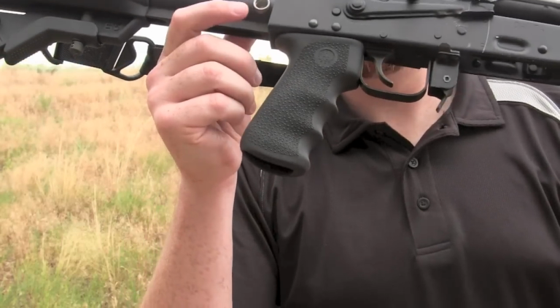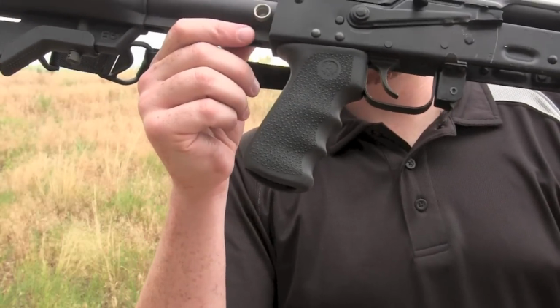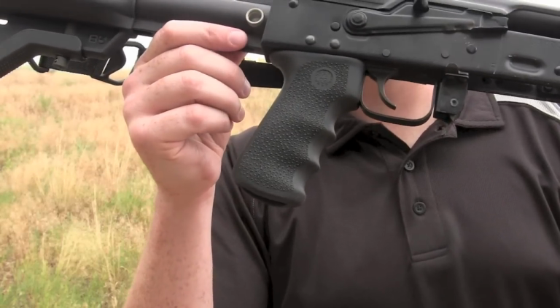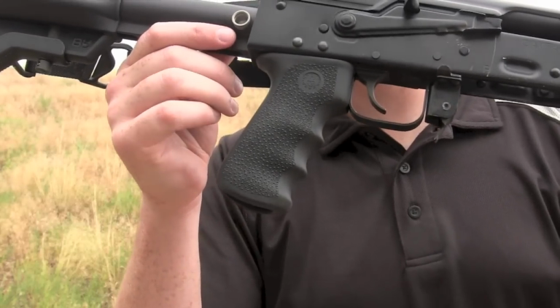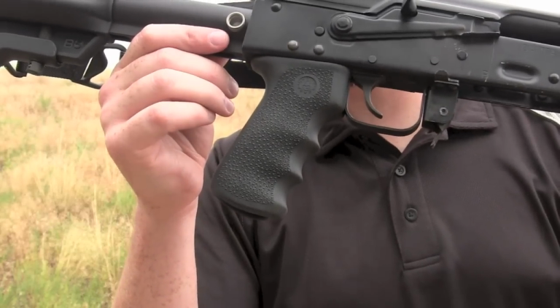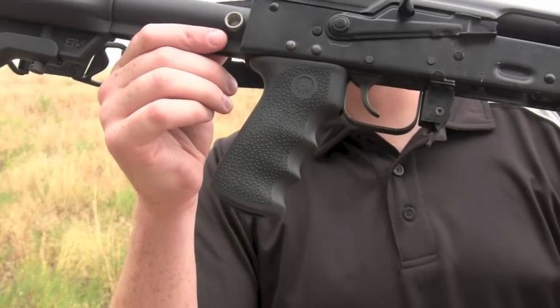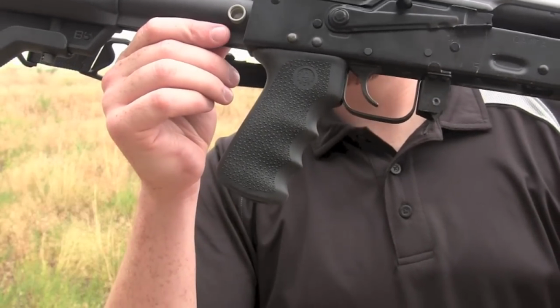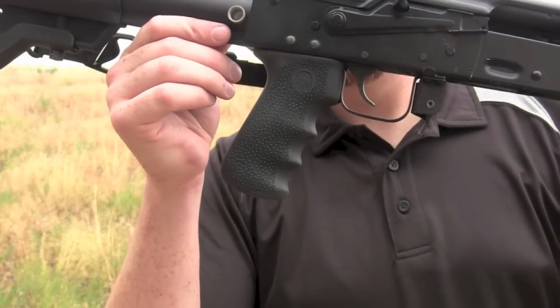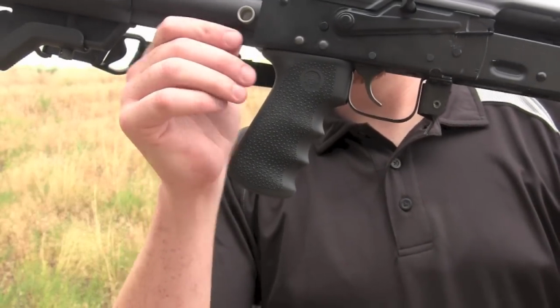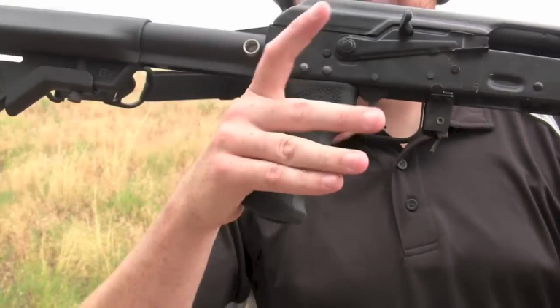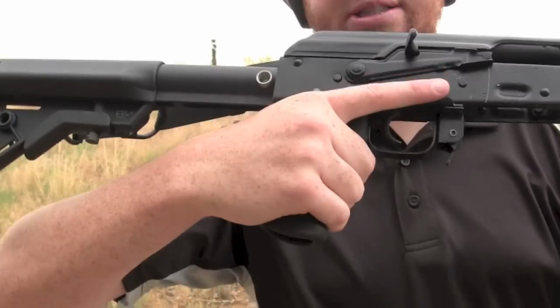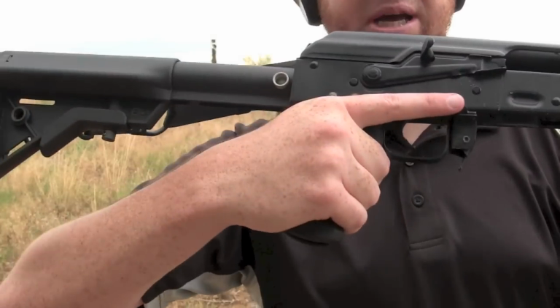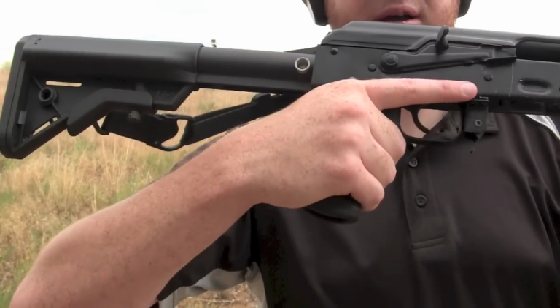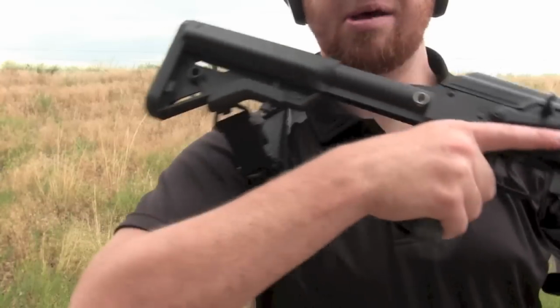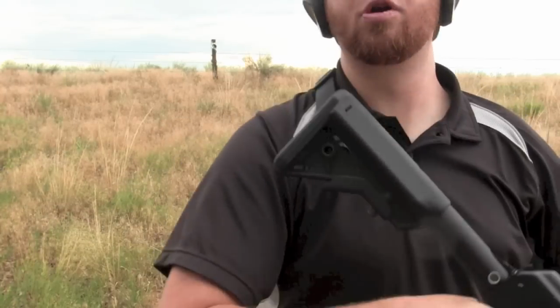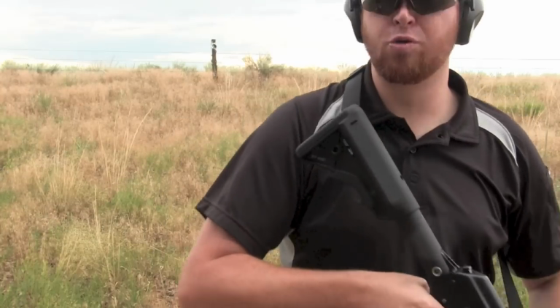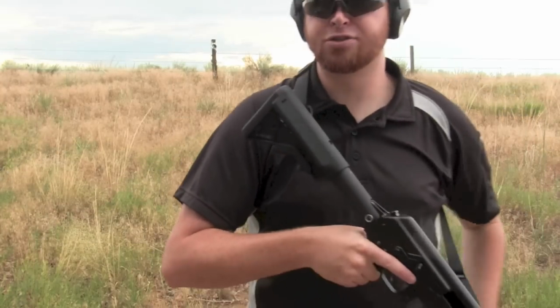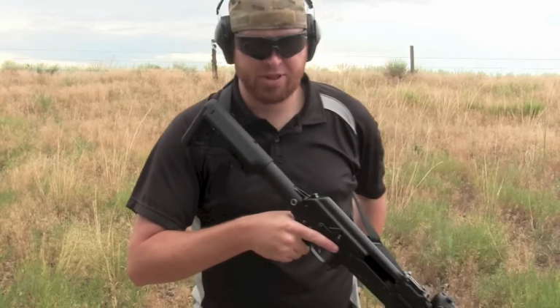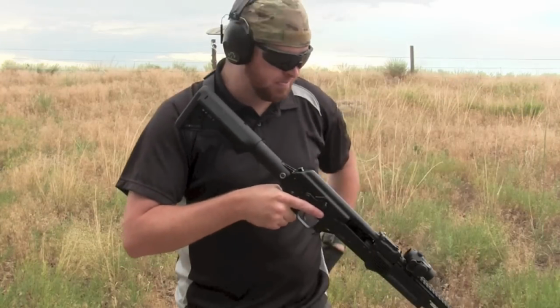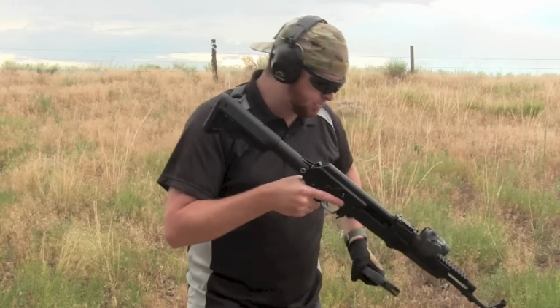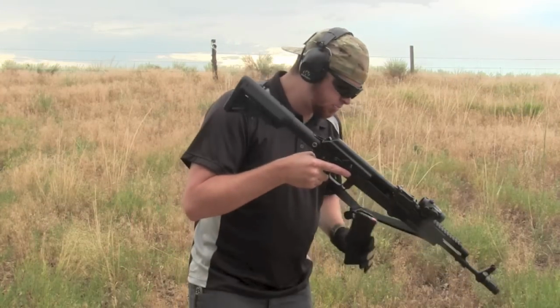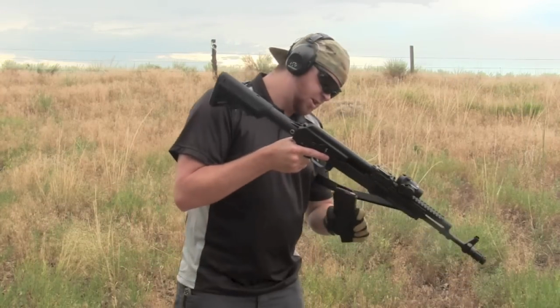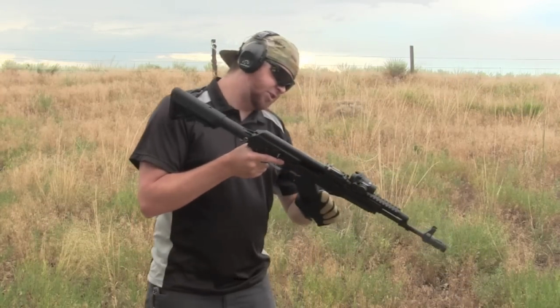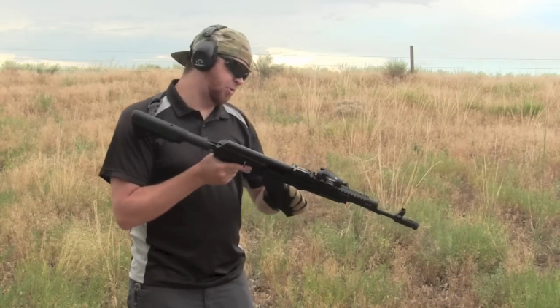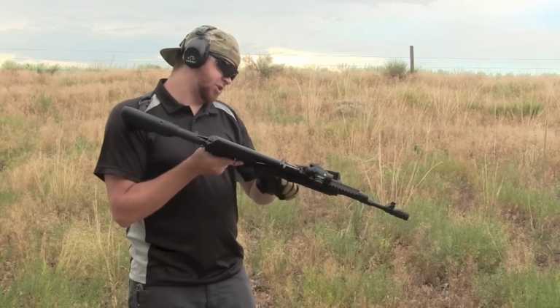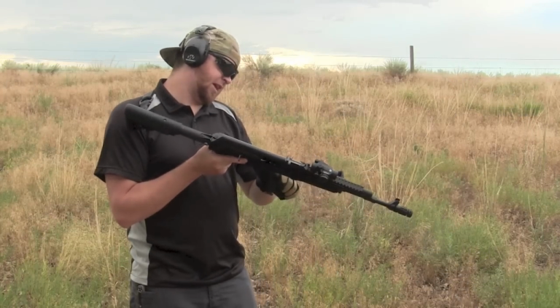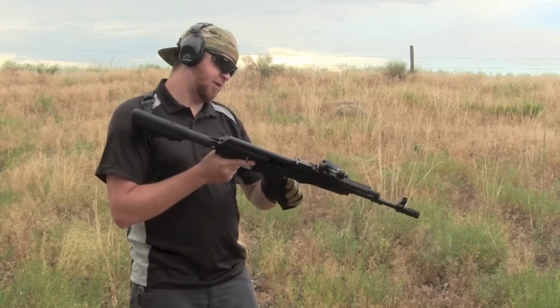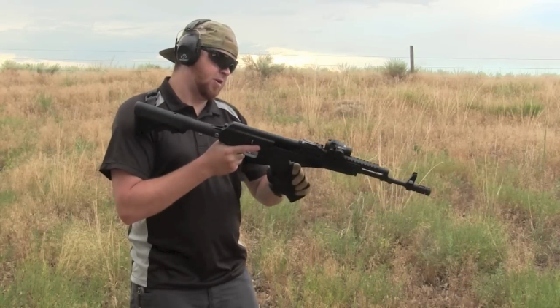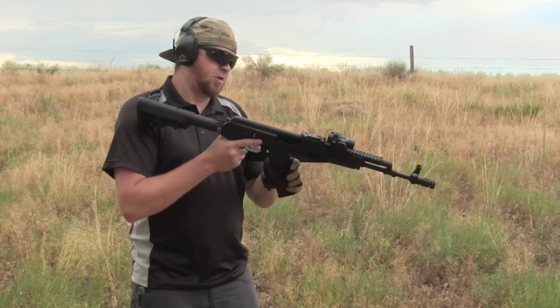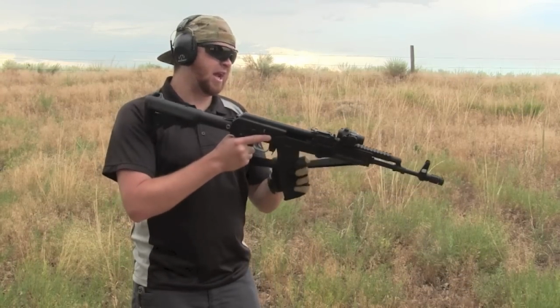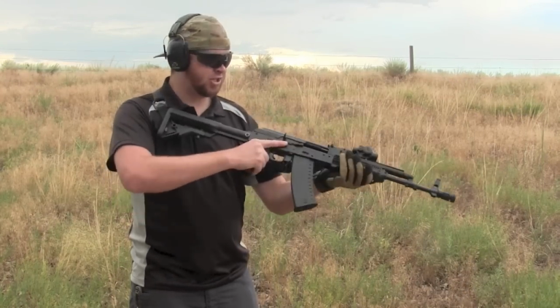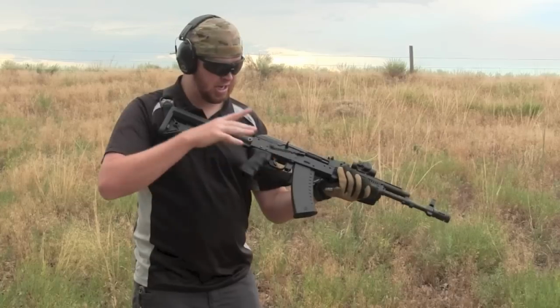It installs in about two minutes. If you know how to field strip your AK, it is as simple as can be. Now I'm going to put a few rounds through it and let you see what it looks like in action.